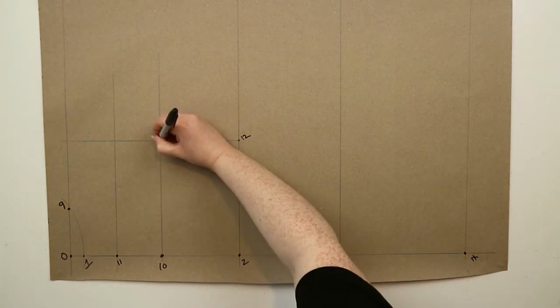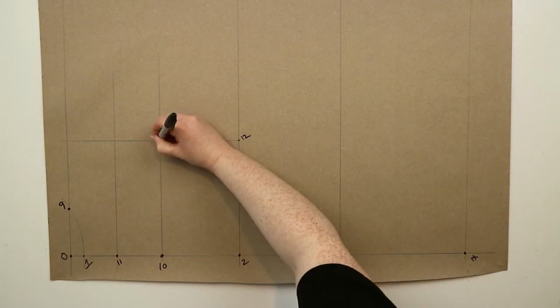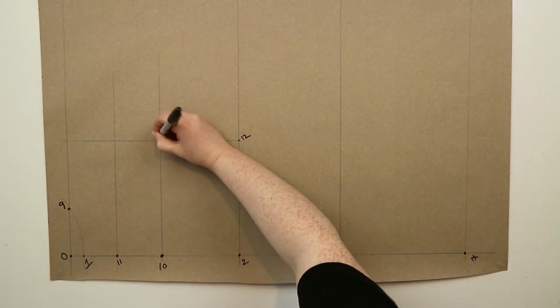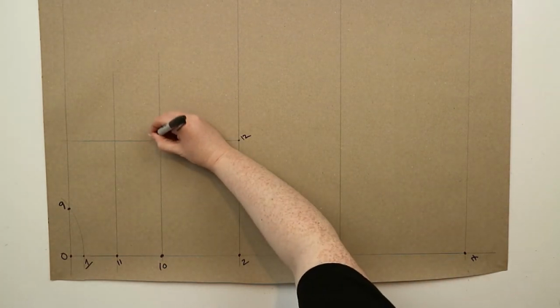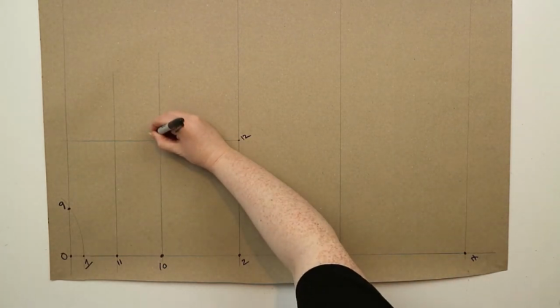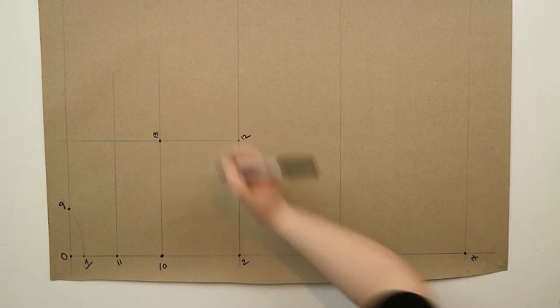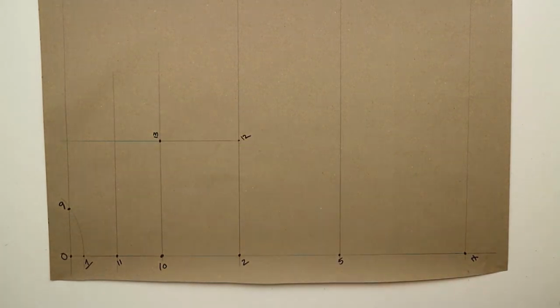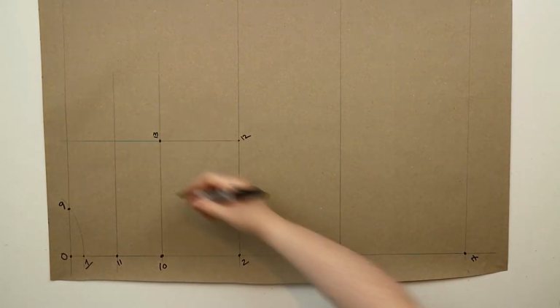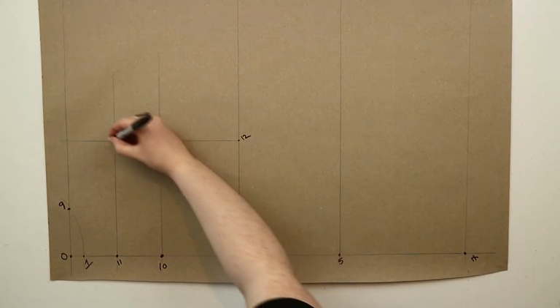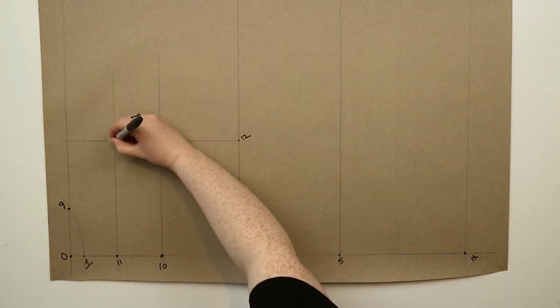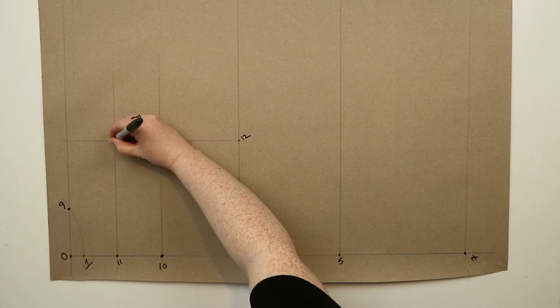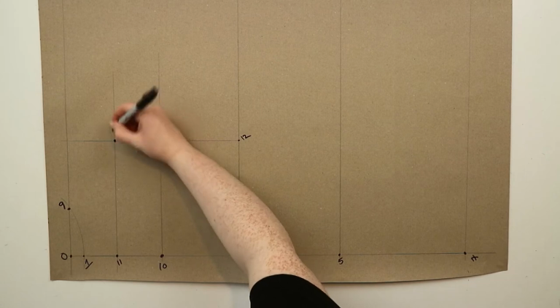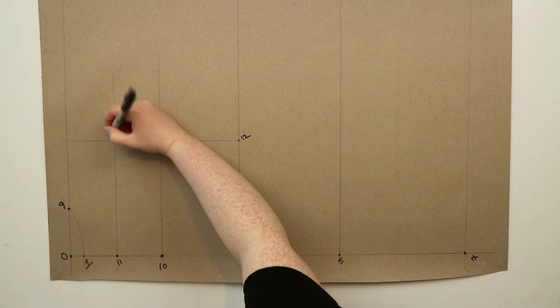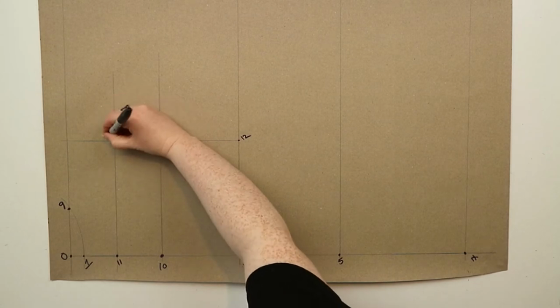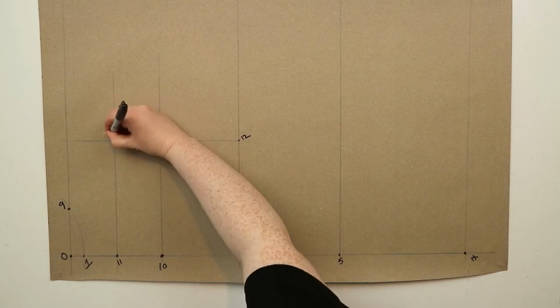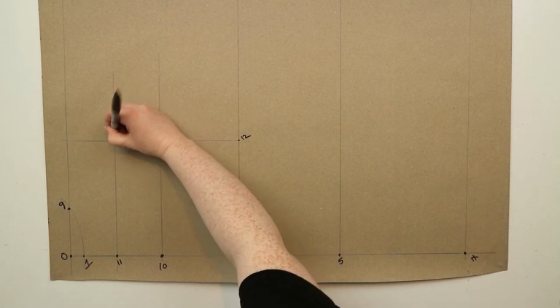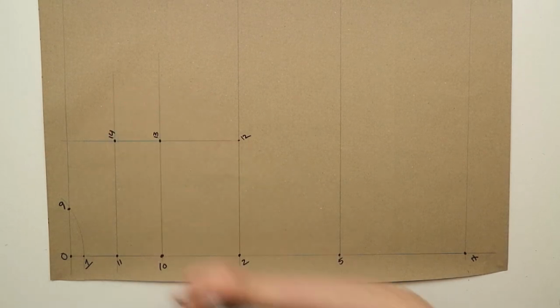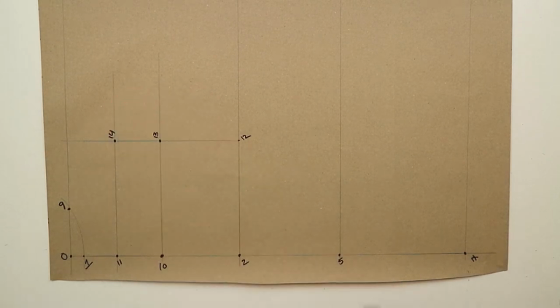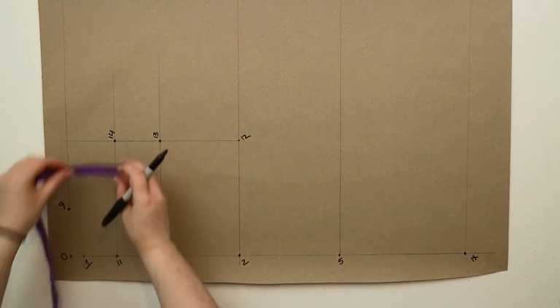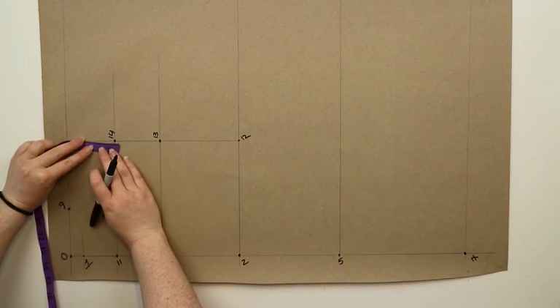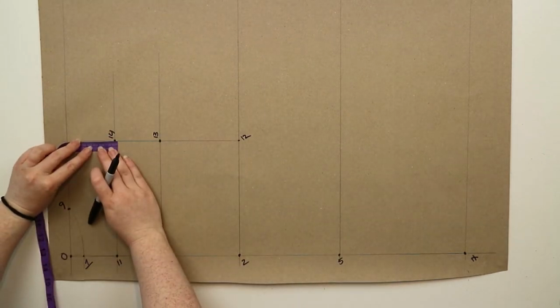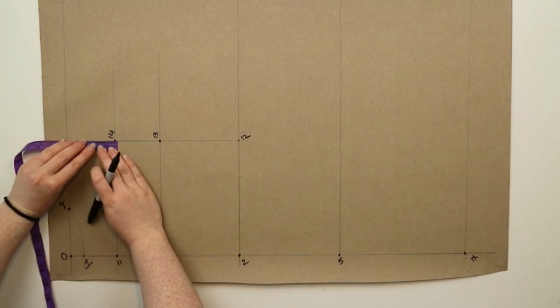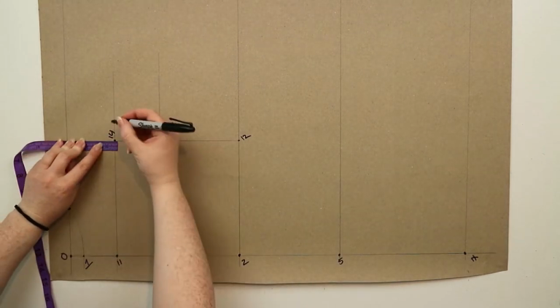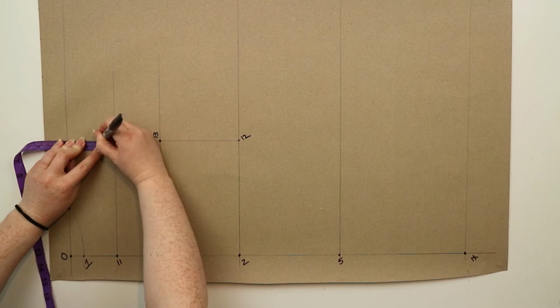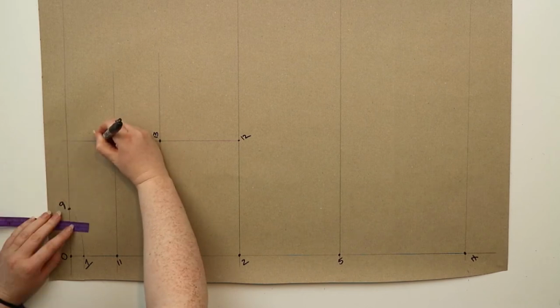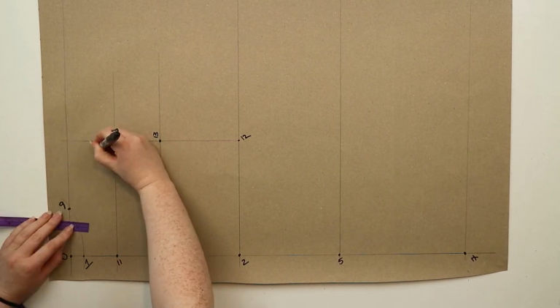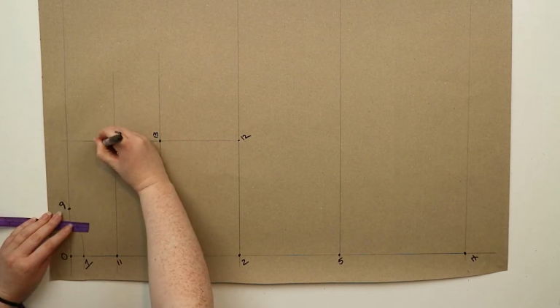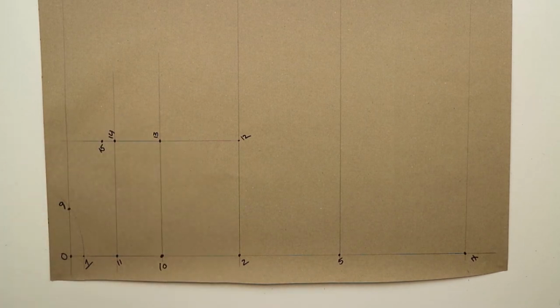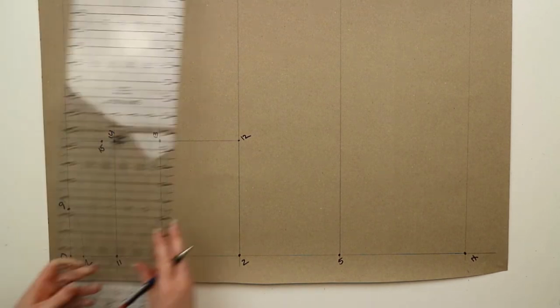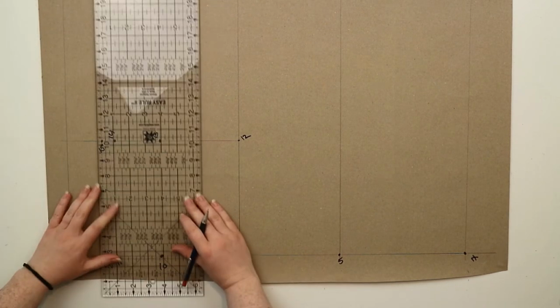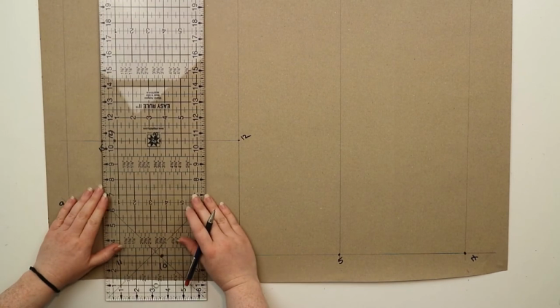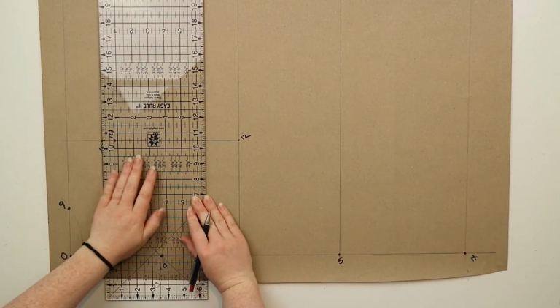At fourteen you're going to measure up by two centimeters and mark this point as fifteen. Then draw a straight line out from fifteen.